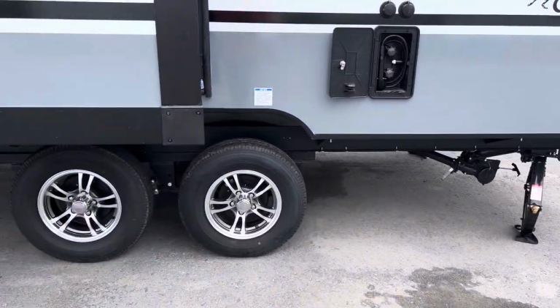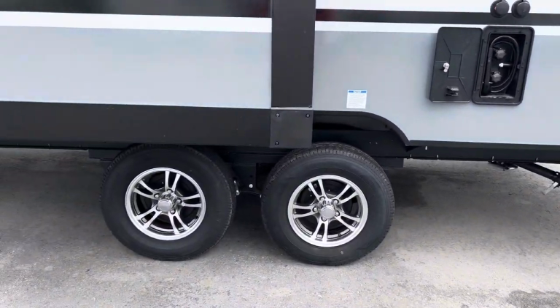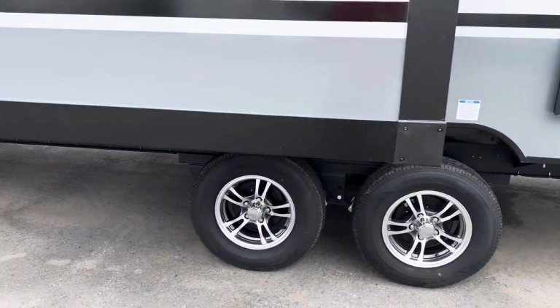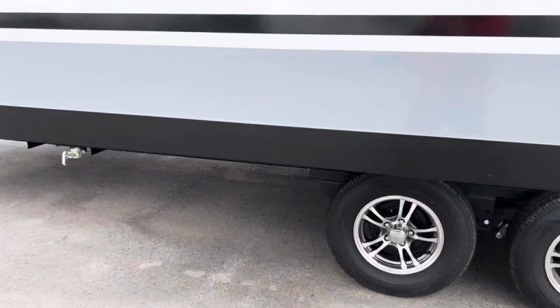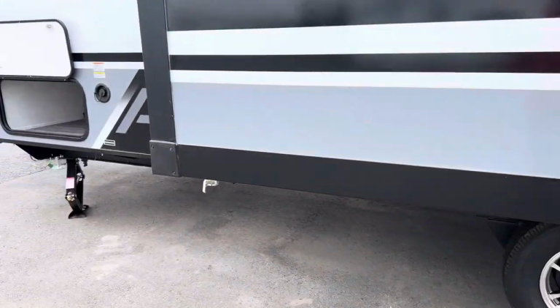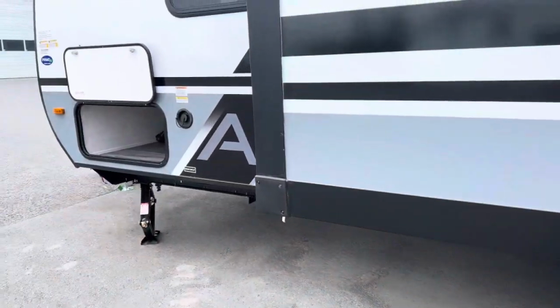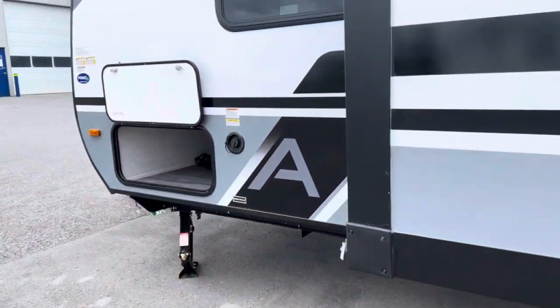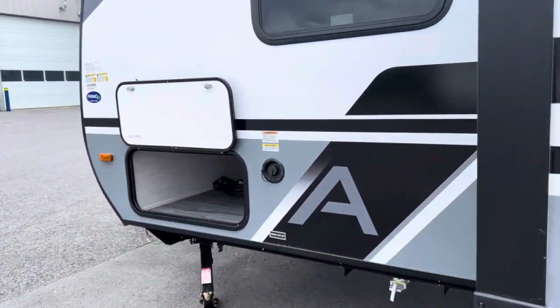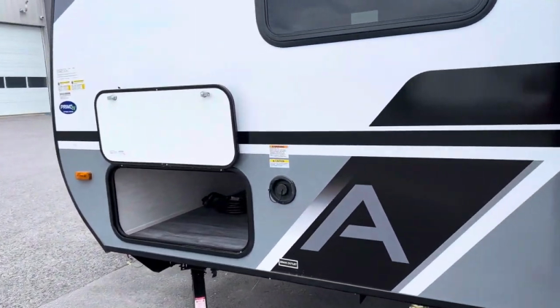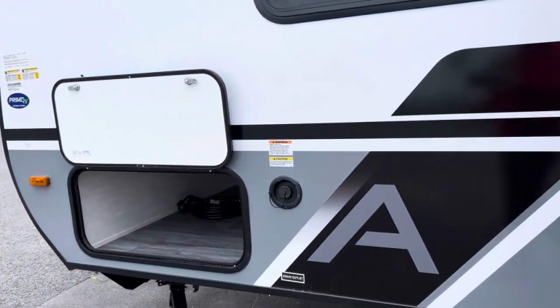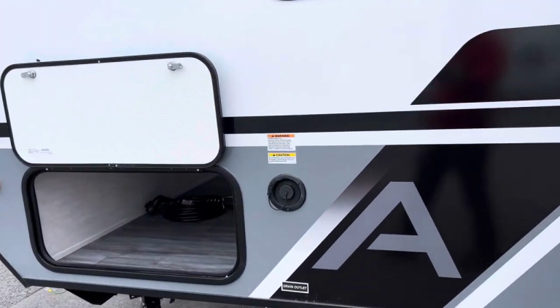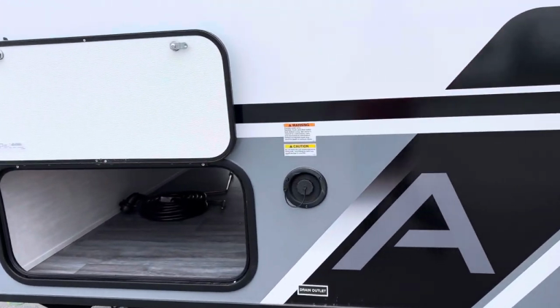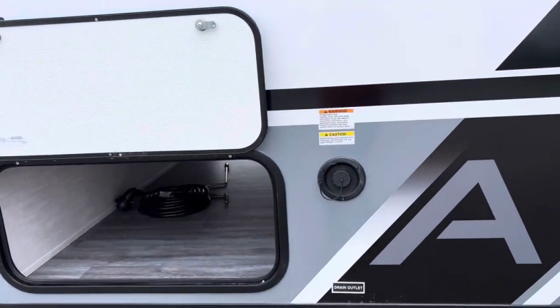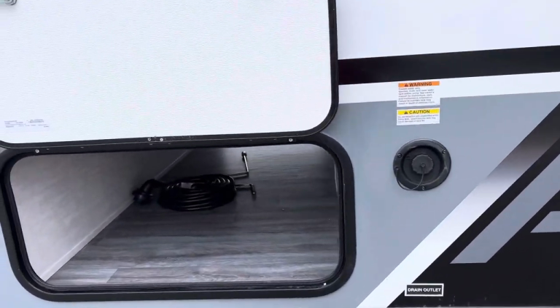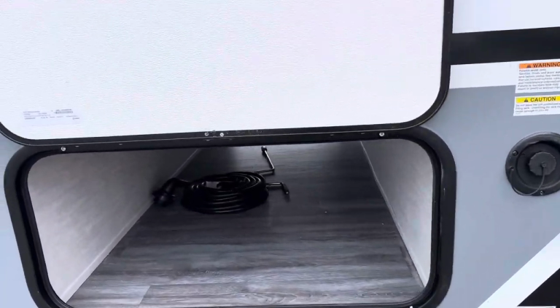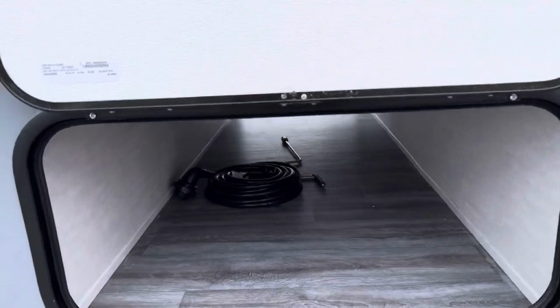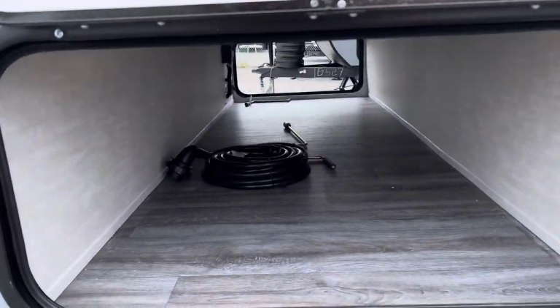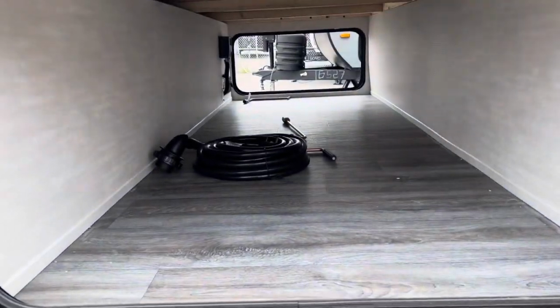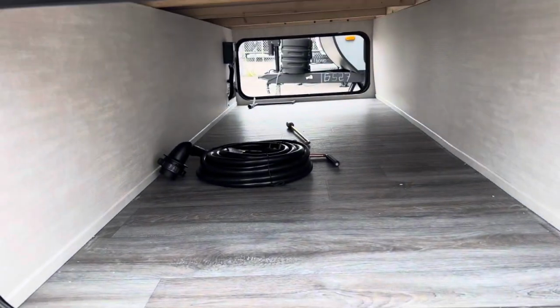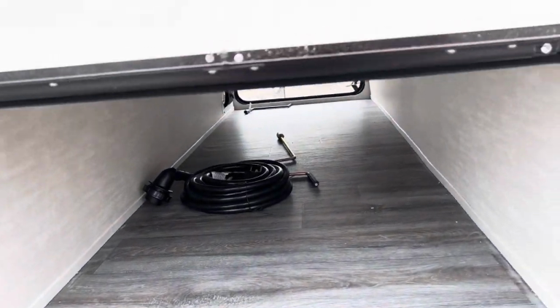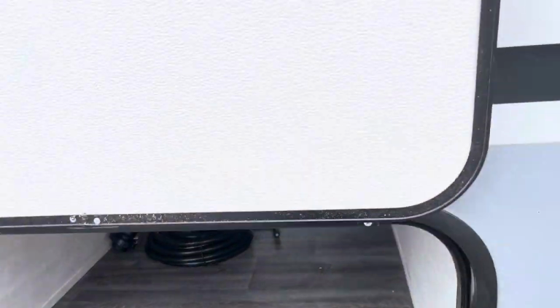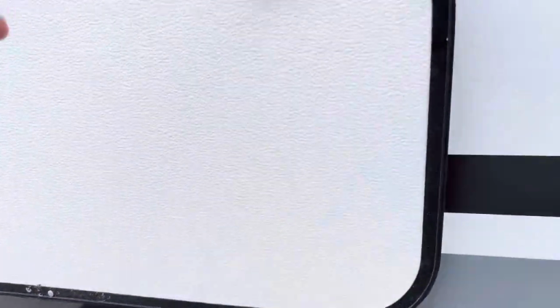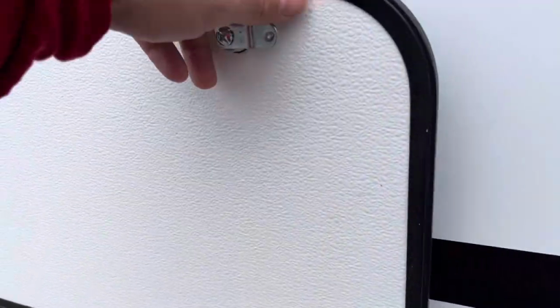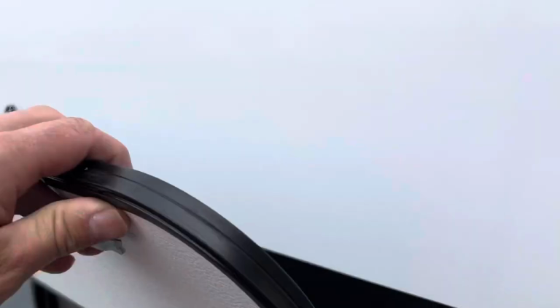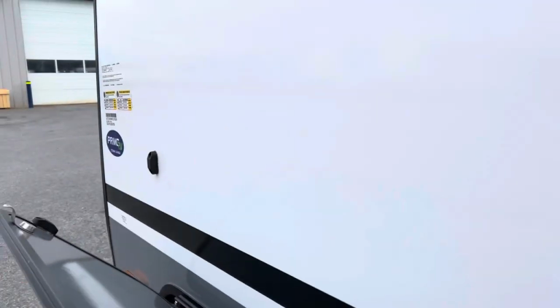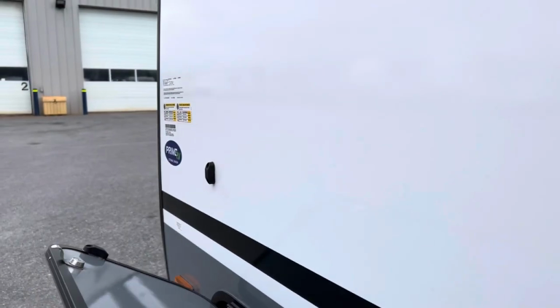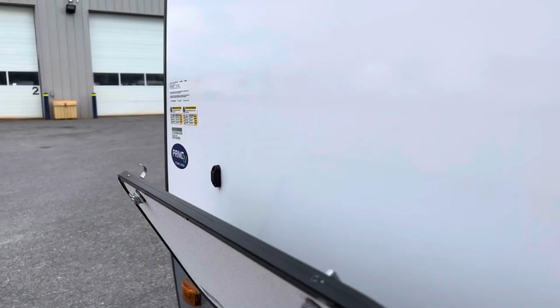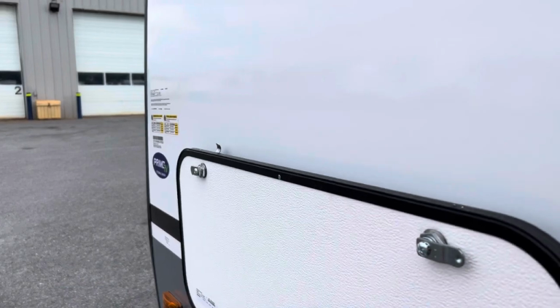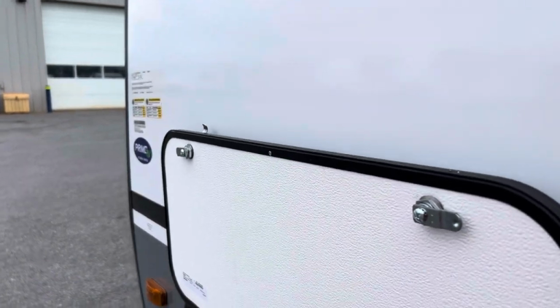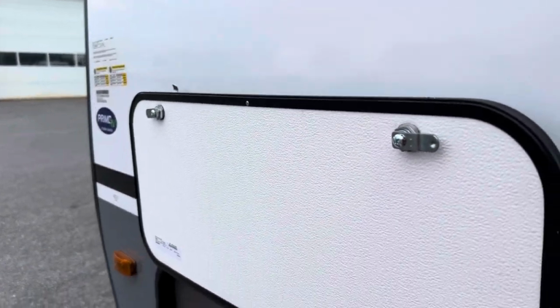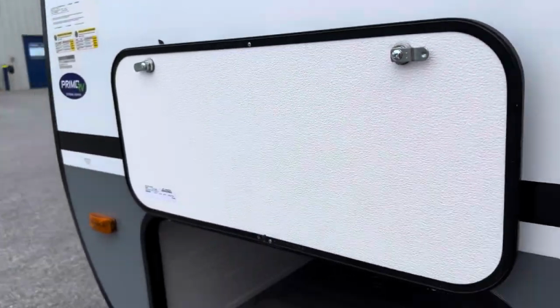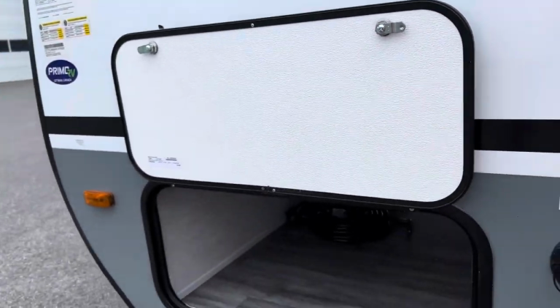Over here we have the black flush tank, city water connection, and all the plumbing below. We also have the aluminum rim package, and at the front of the trailer we have the fresh water fill. We also offer magnetic catches for the pass-through storage.